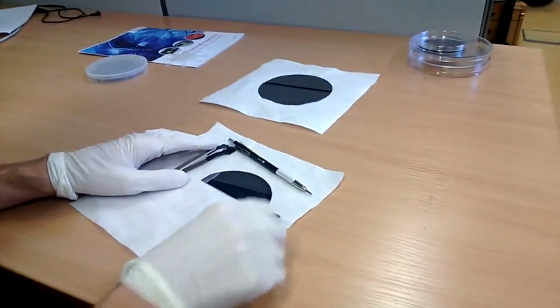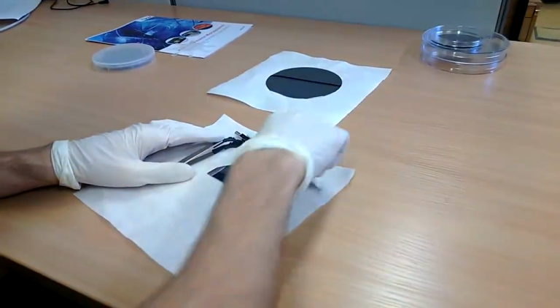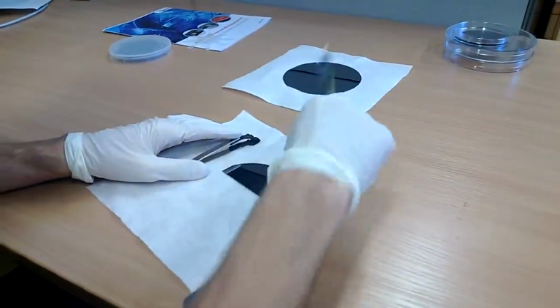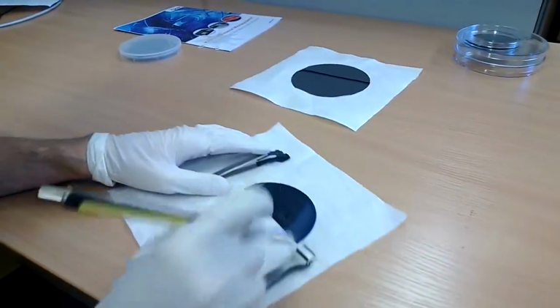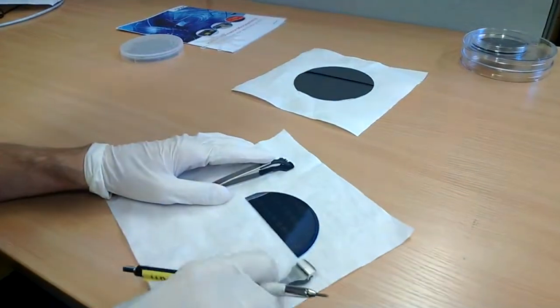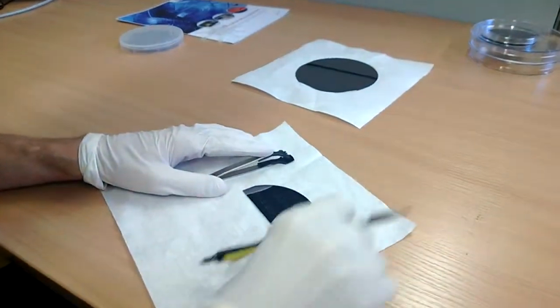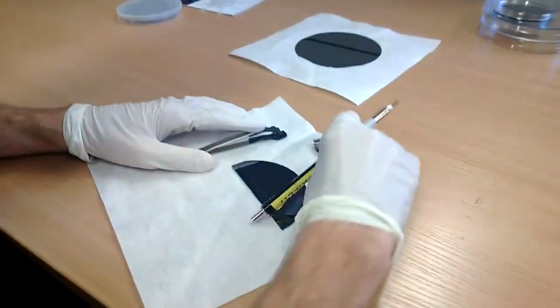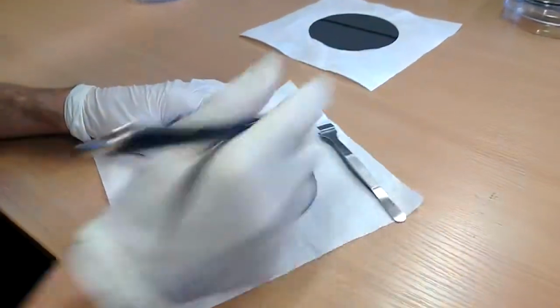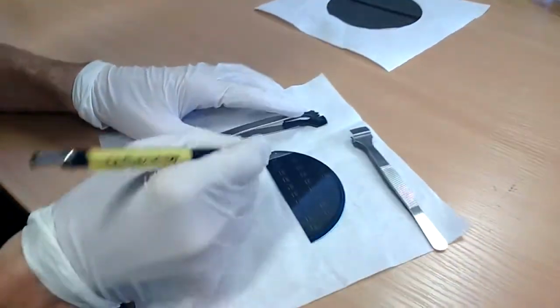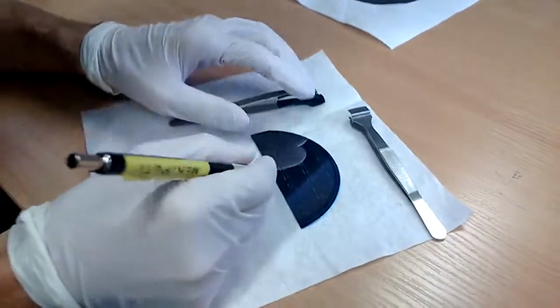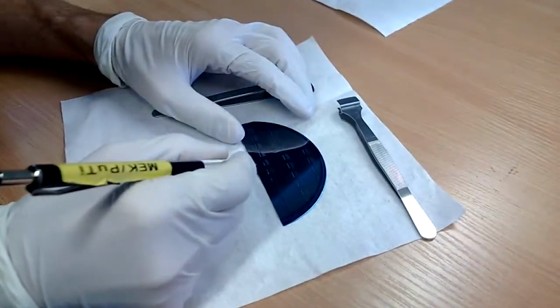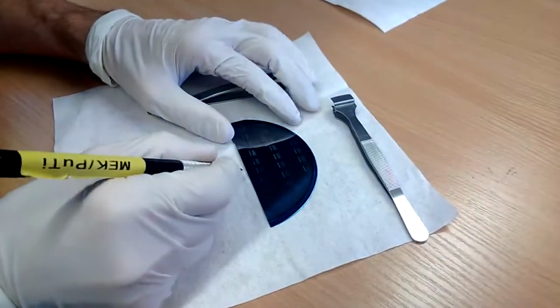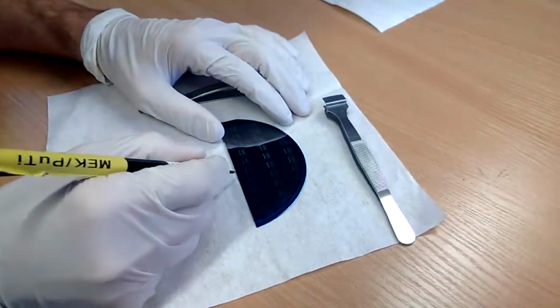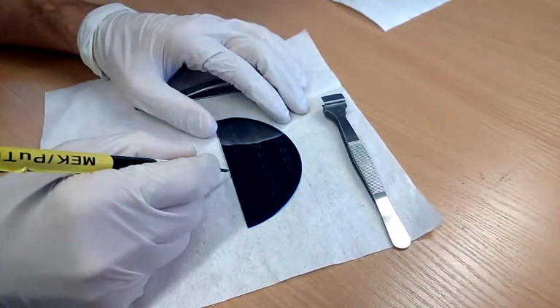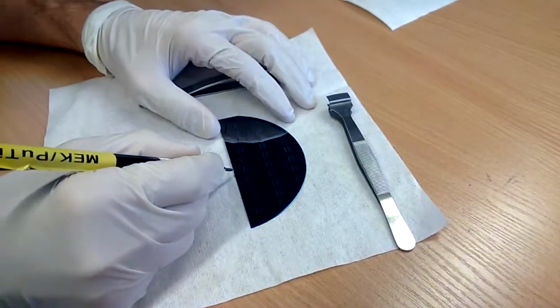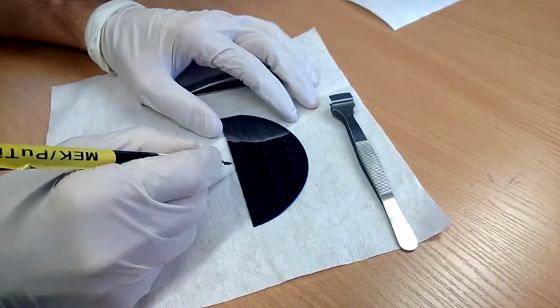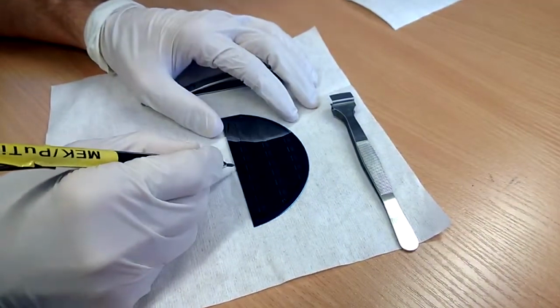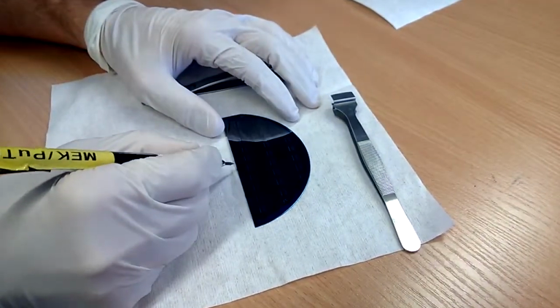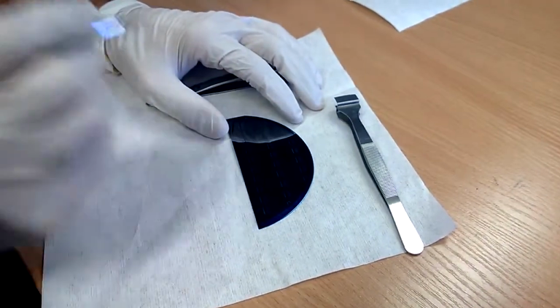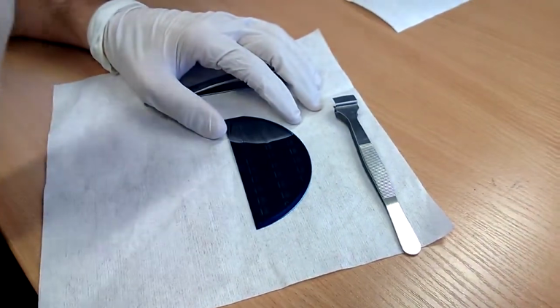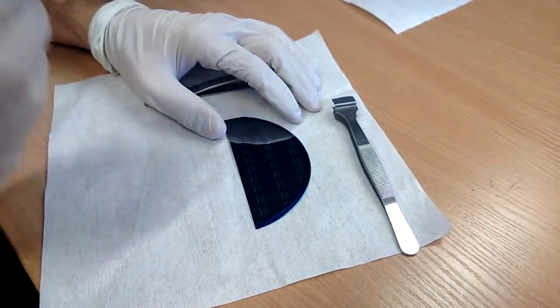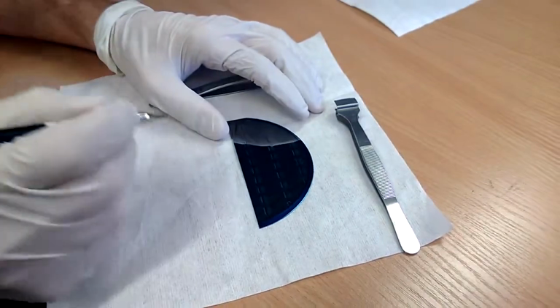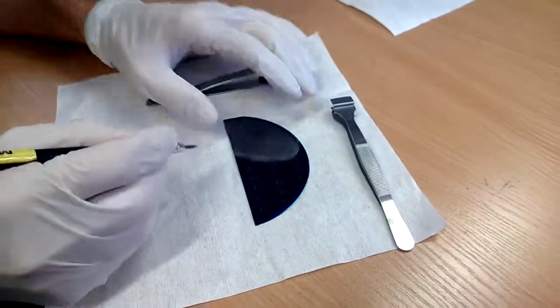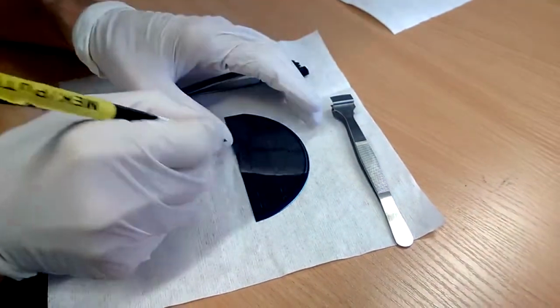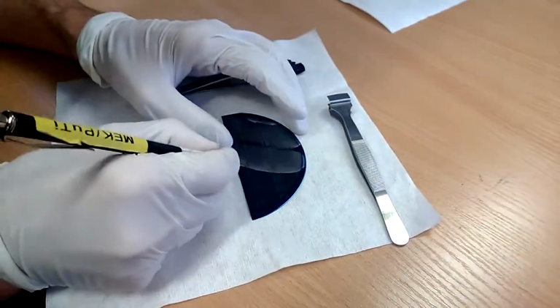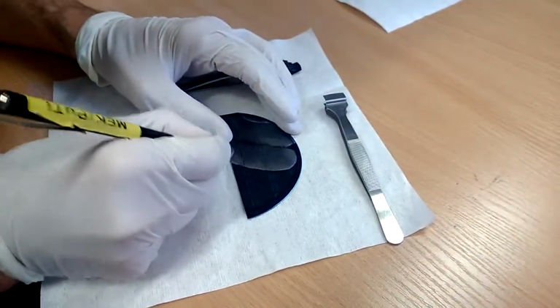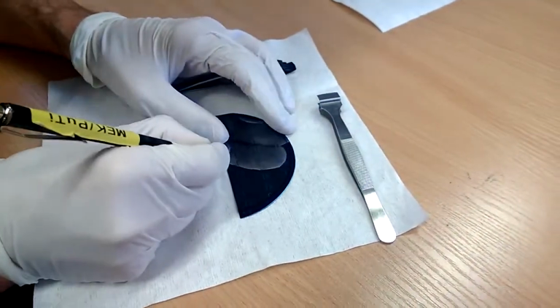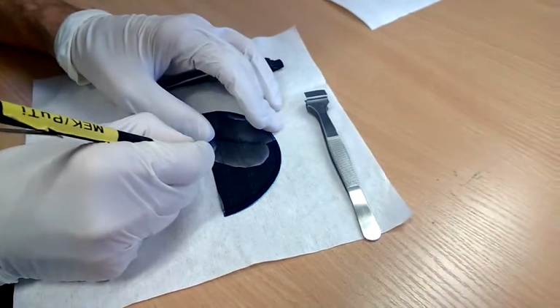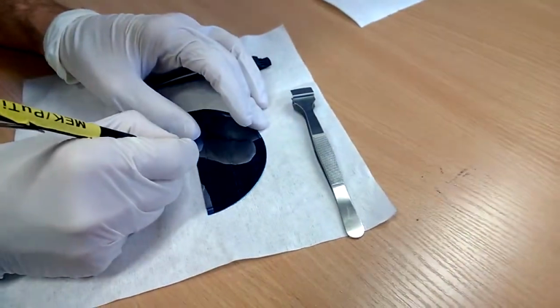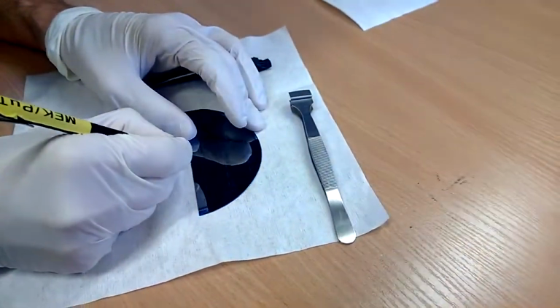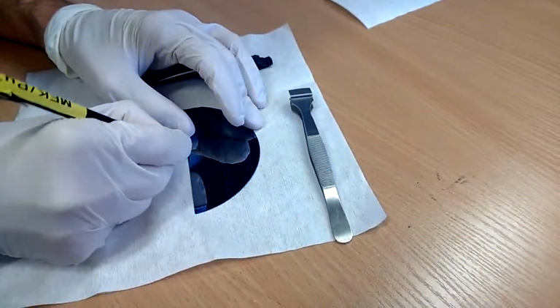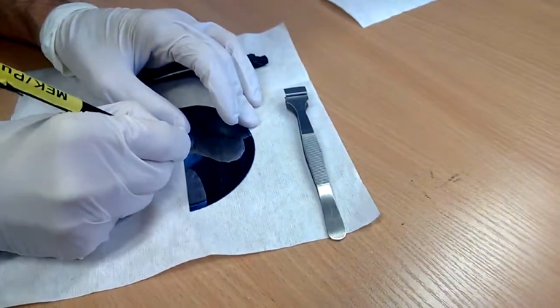To cleave a wafer, we first have to scratch the edge of the wafer with a diamond tip, like this.